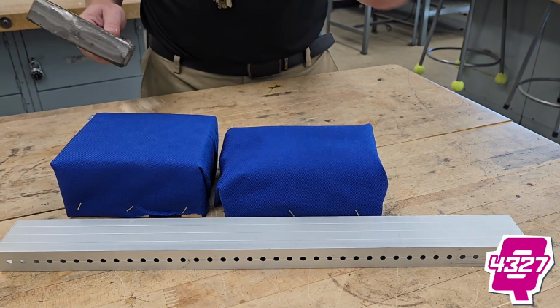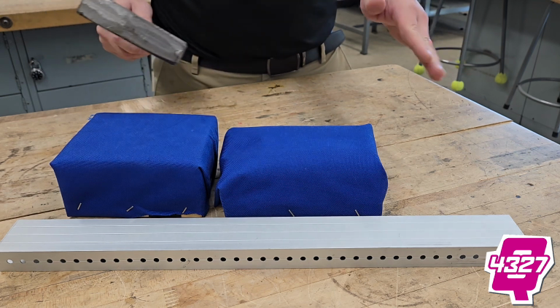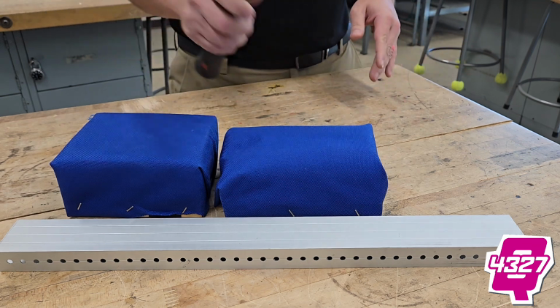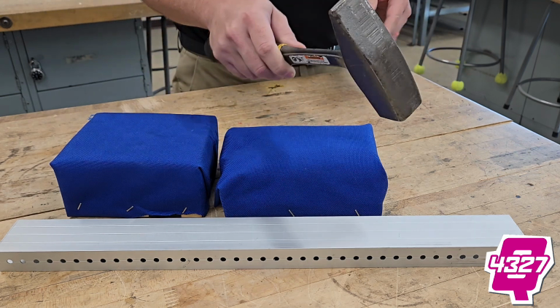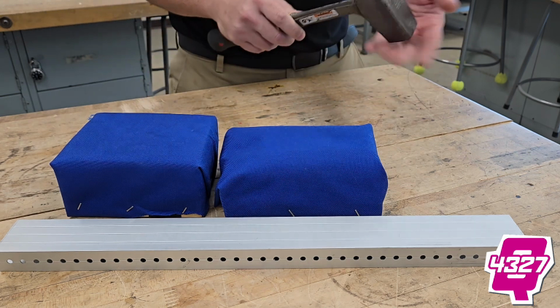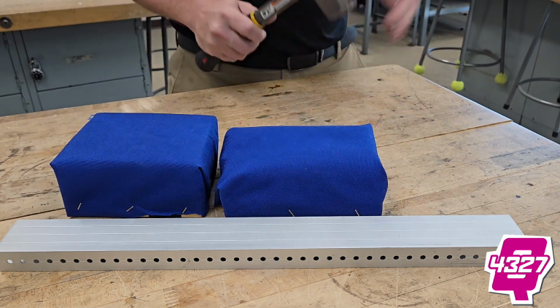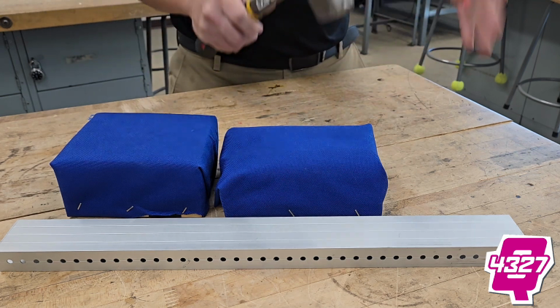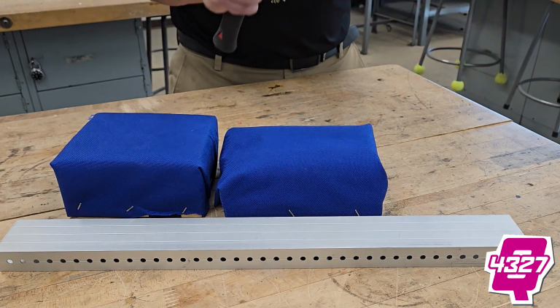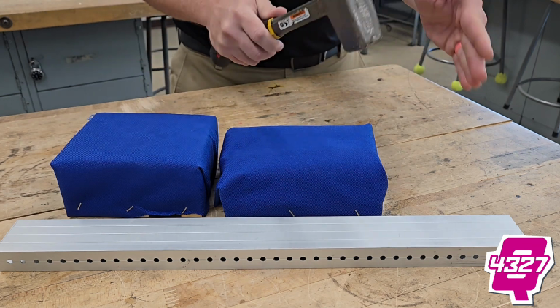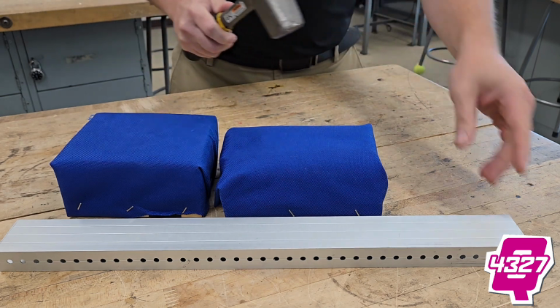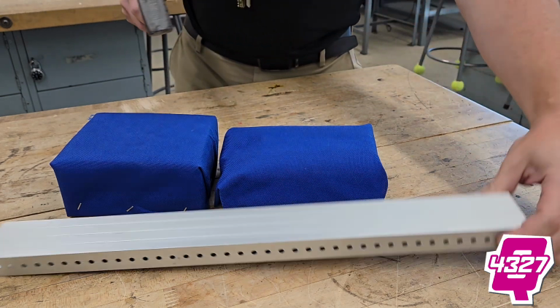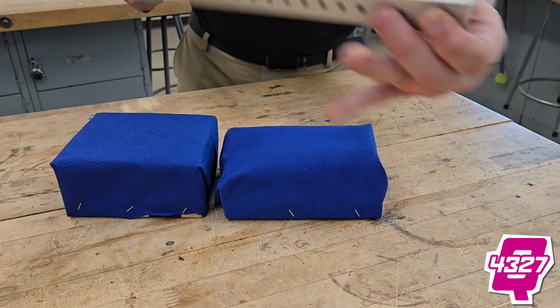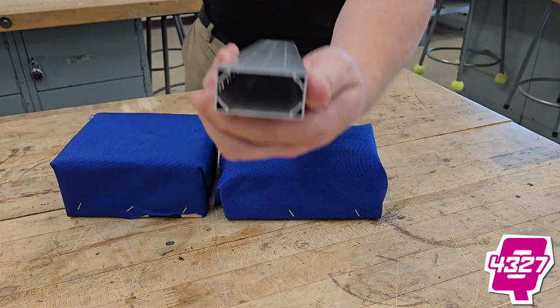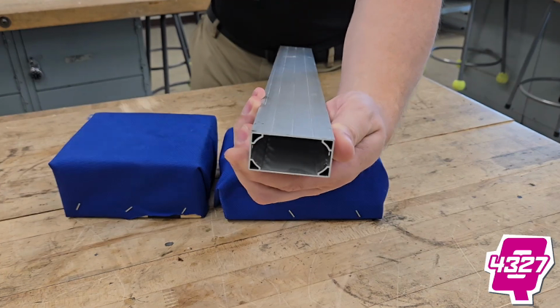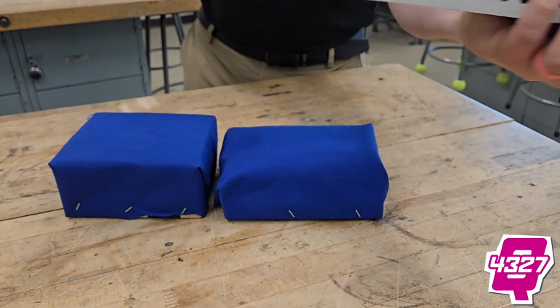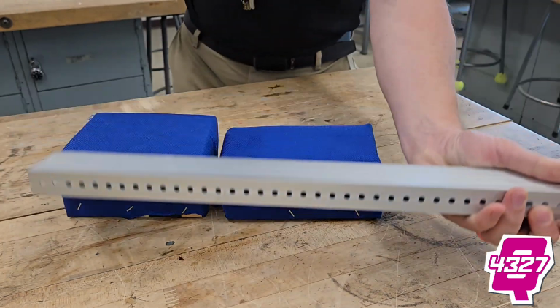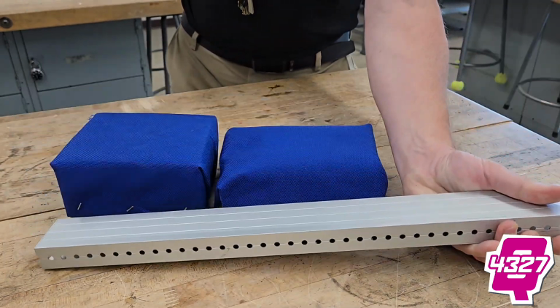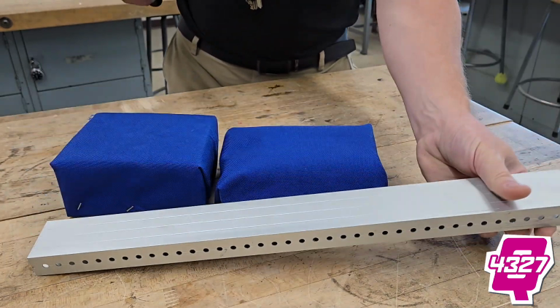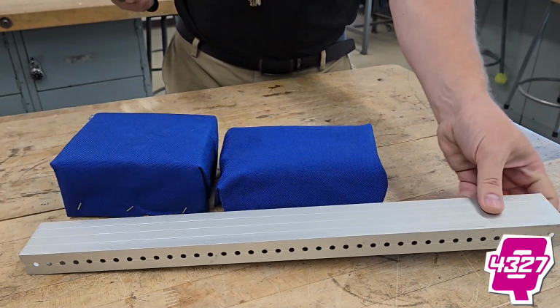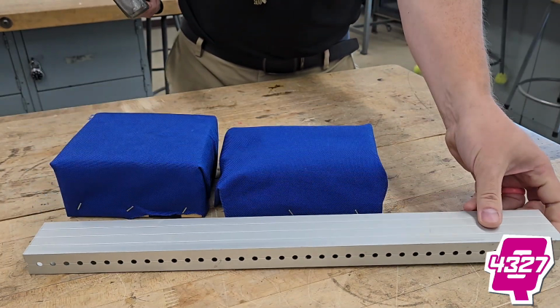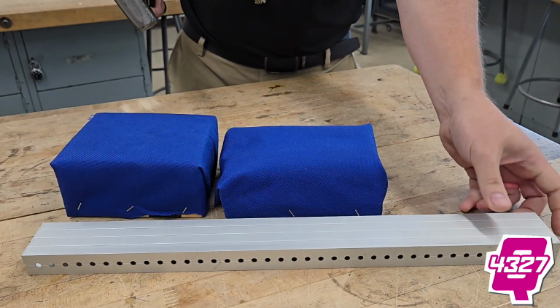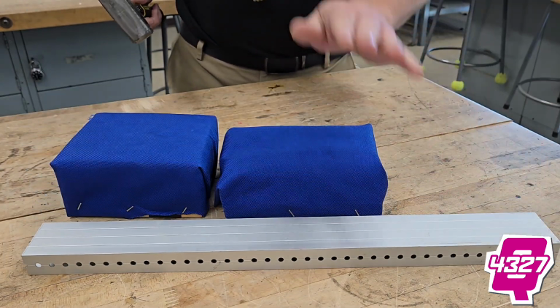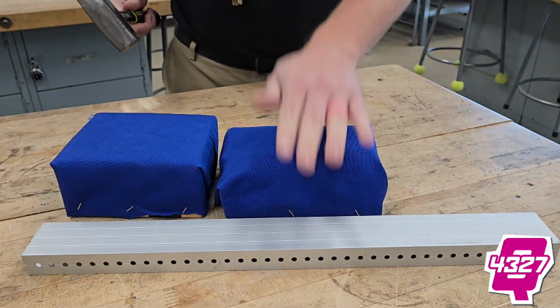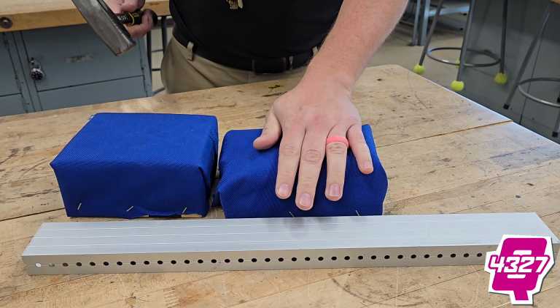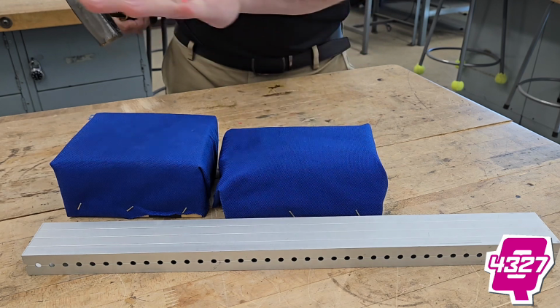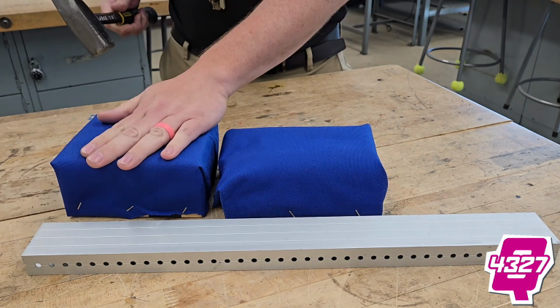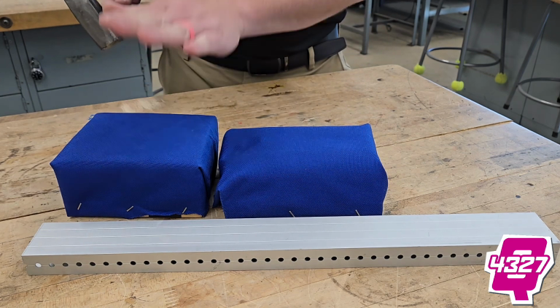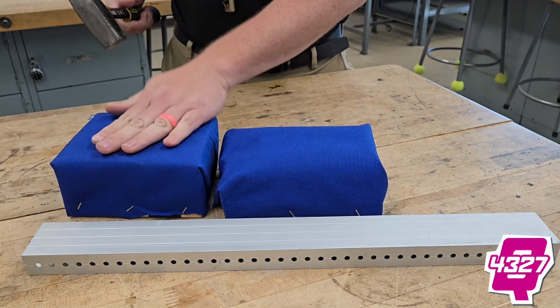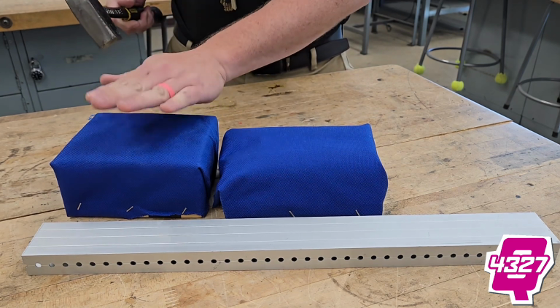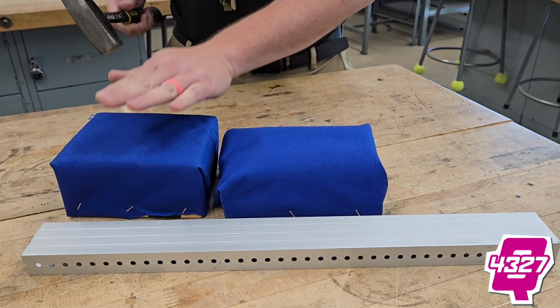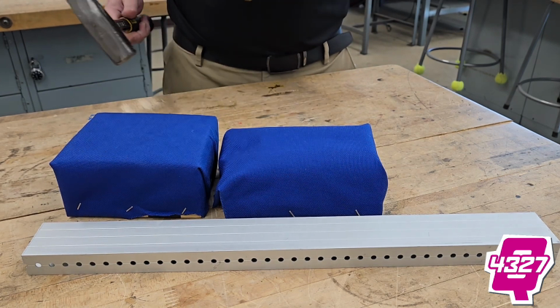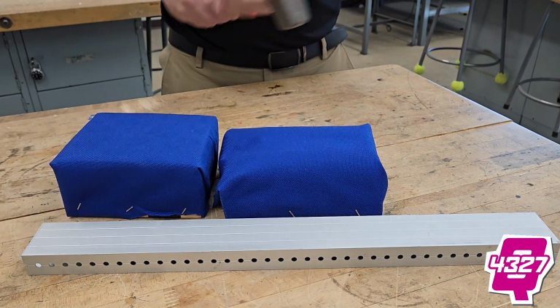We're going to showcase with our trusty convincer what happens if we hit the 2x1 aluminum — we're using some thin wall aluminum right now. I want to show you what's going to happen if you have no protection, traditional protection, and this new protection, to see if the new protection makes any difference.